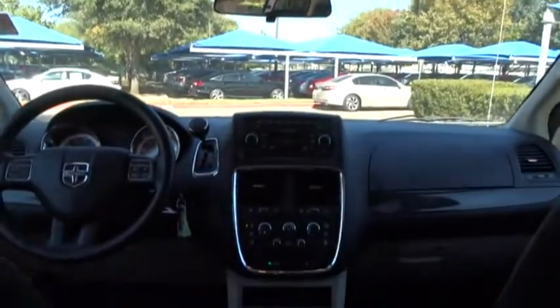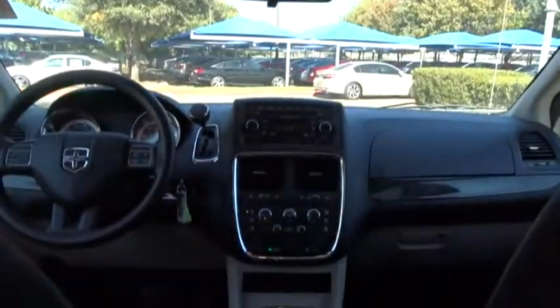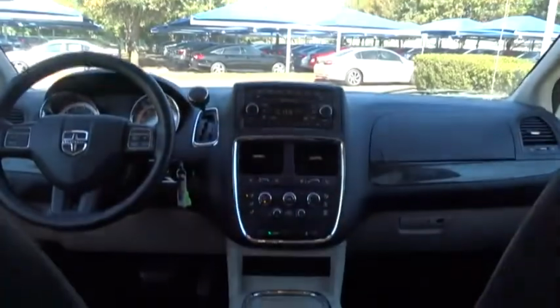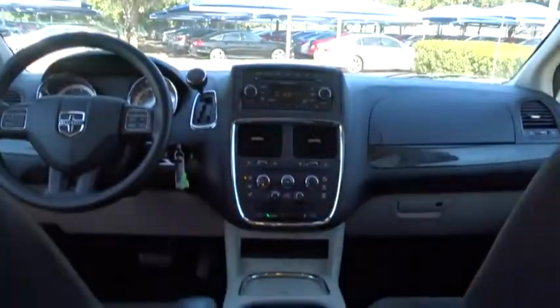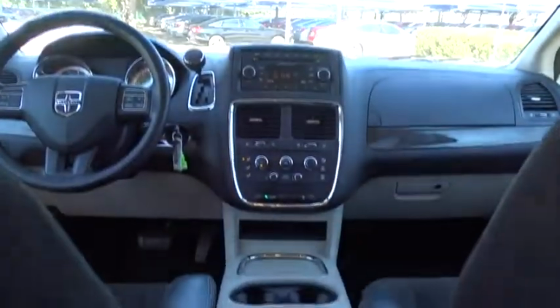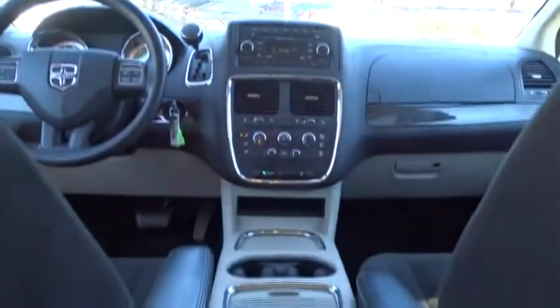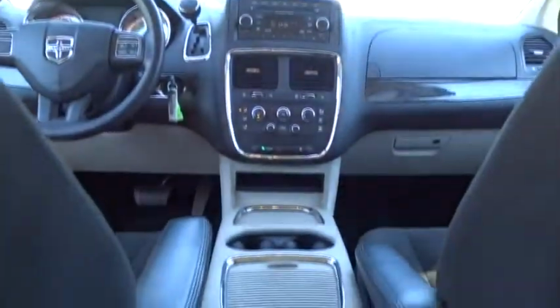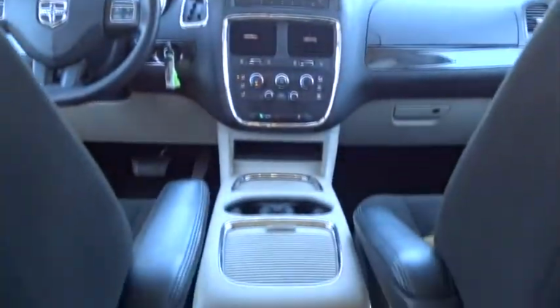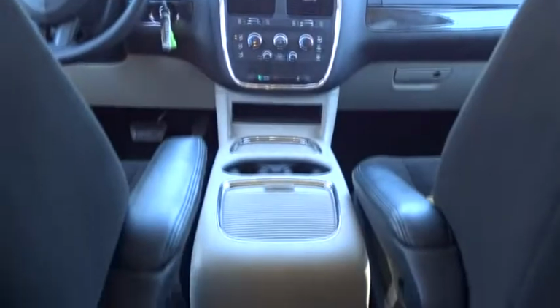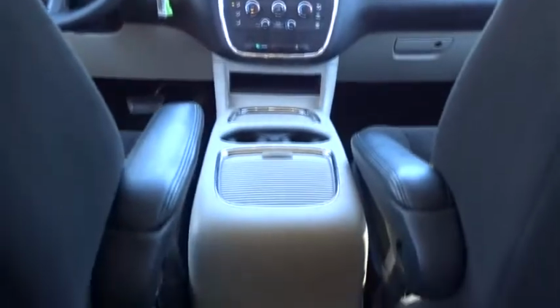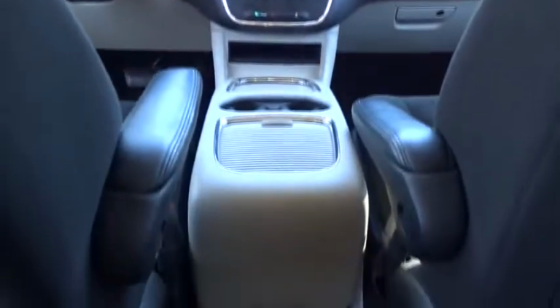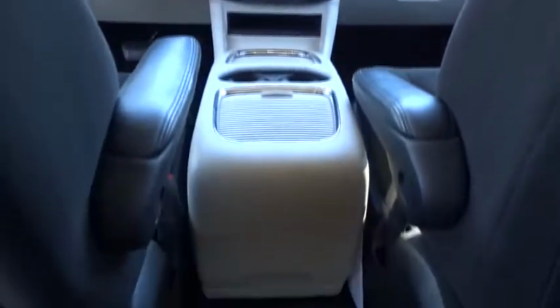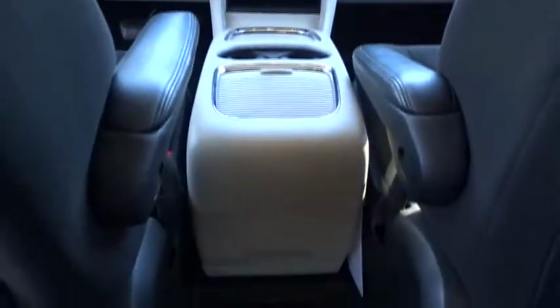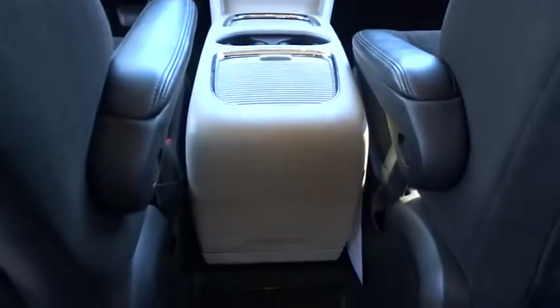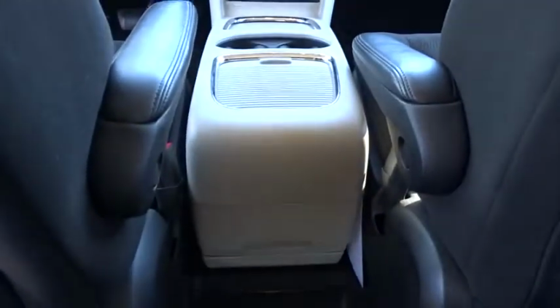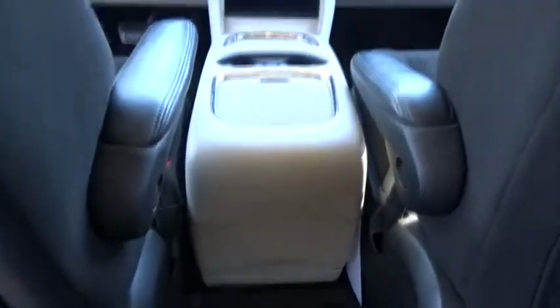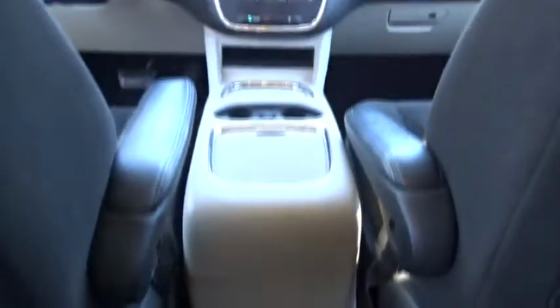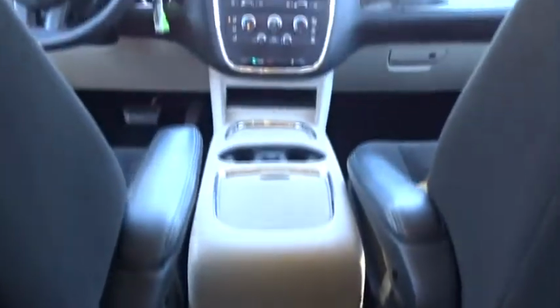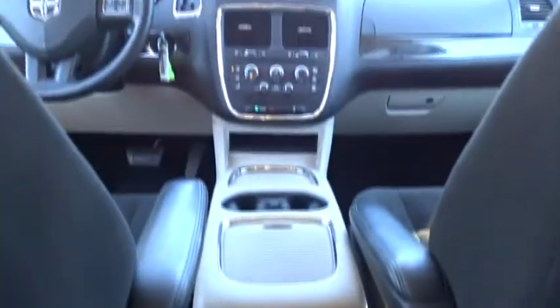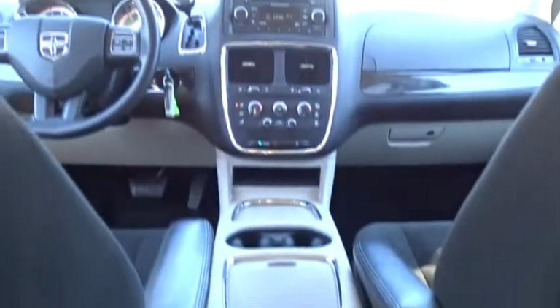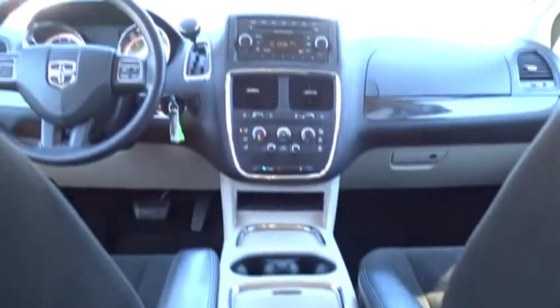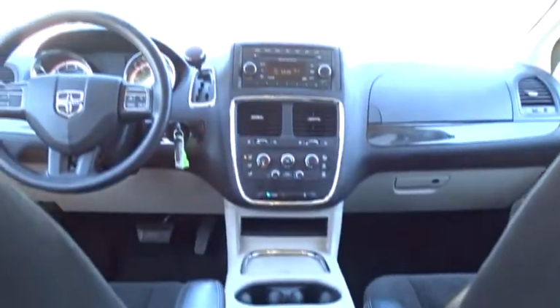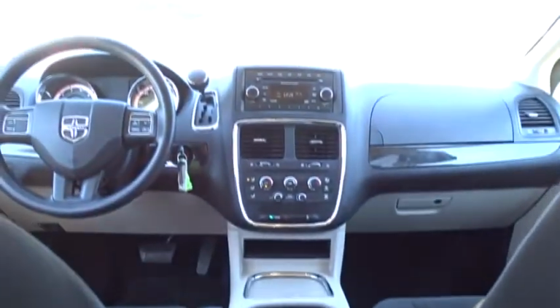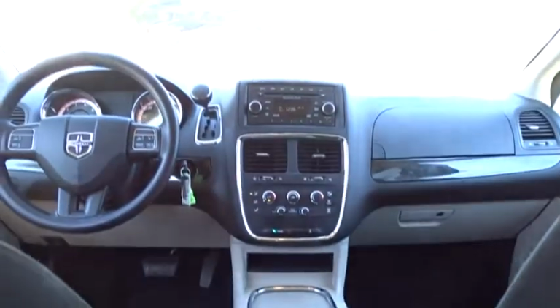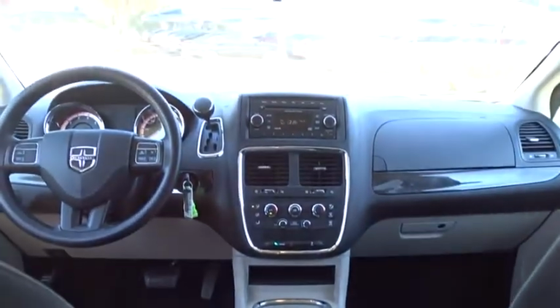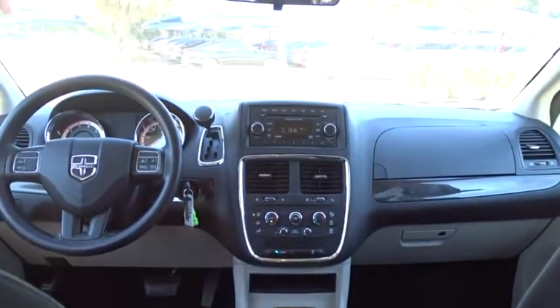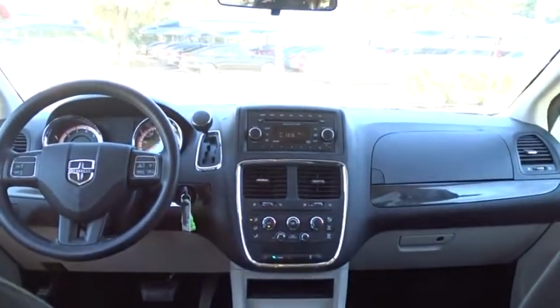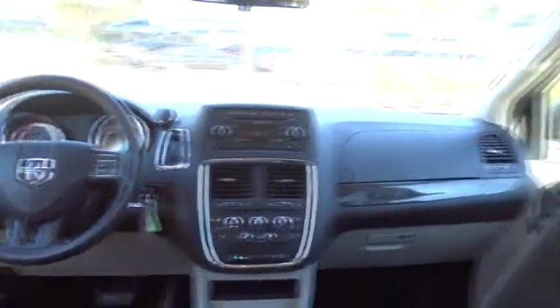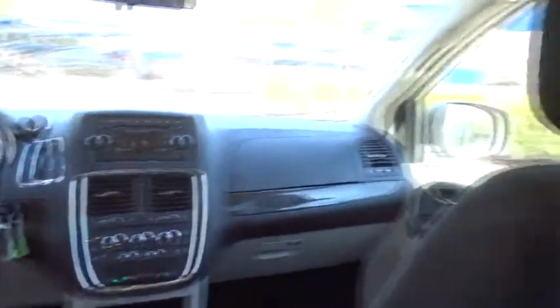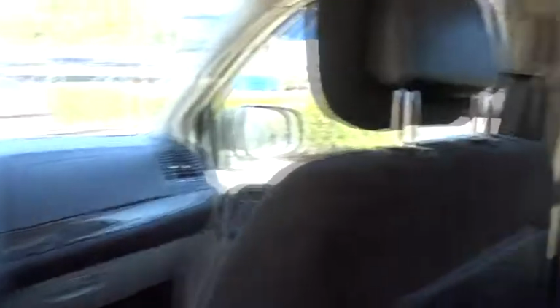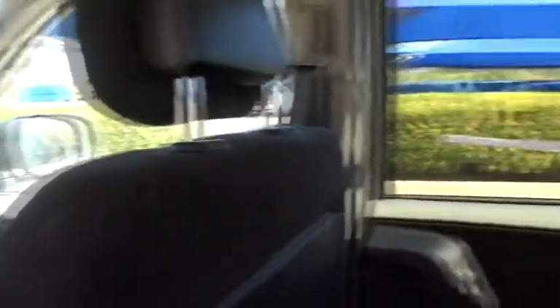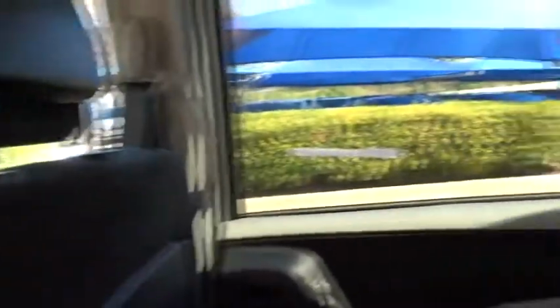Rear defrost, AM-FM stereo radio, front wheel drive, MP3 player, bucket seats, power door locks, and CD player.